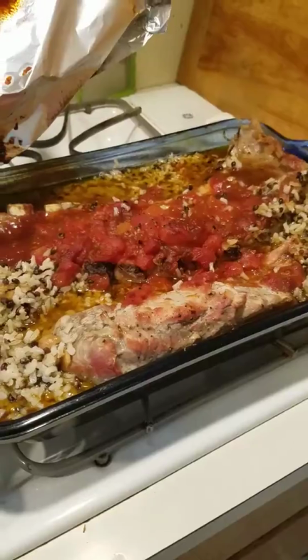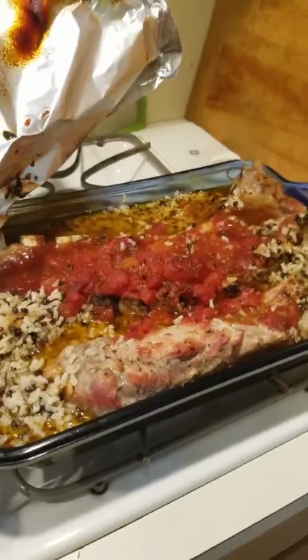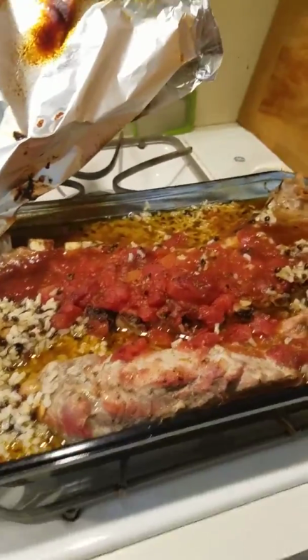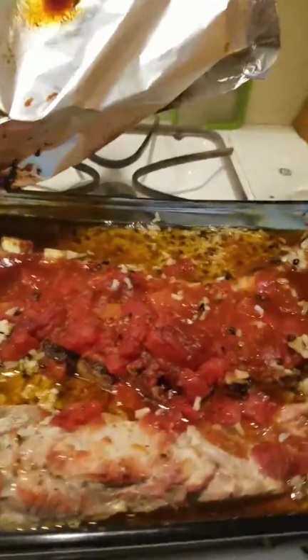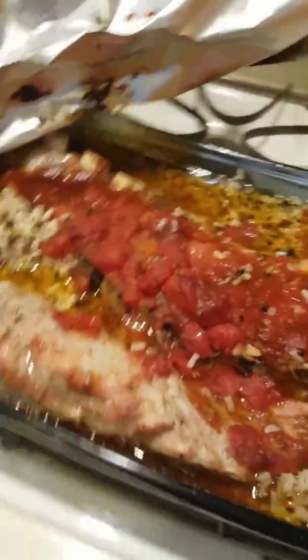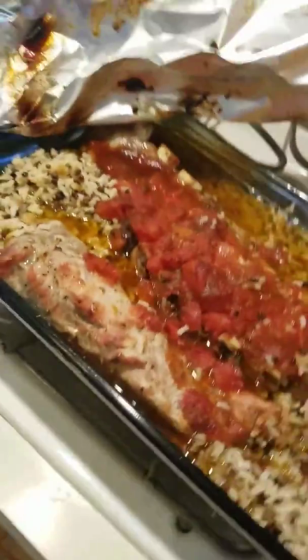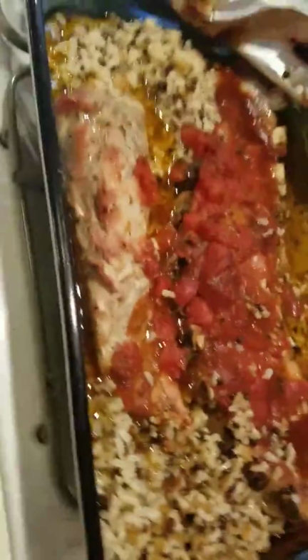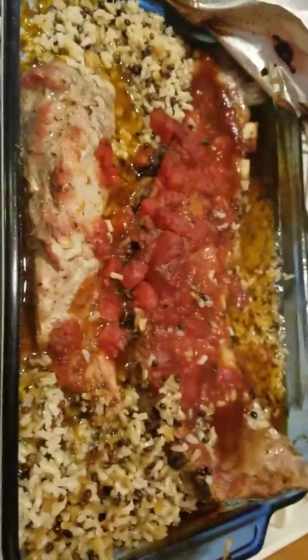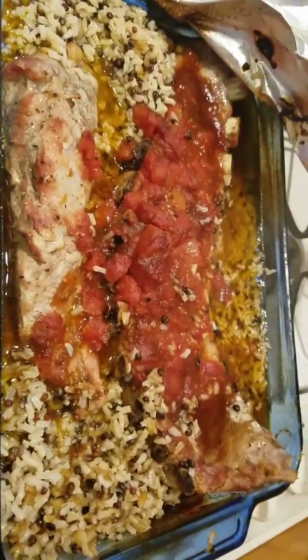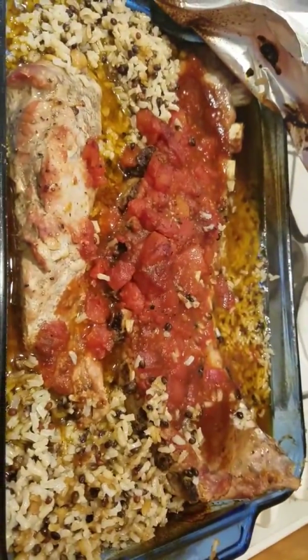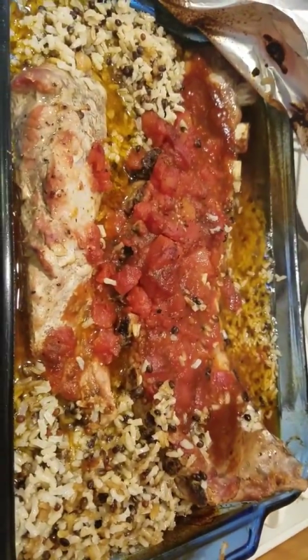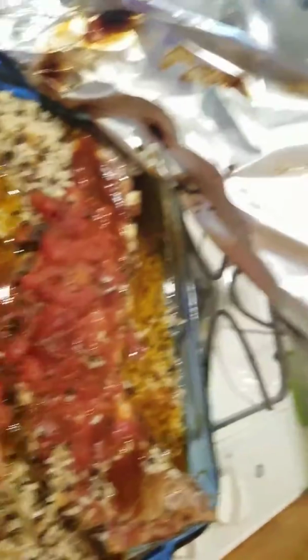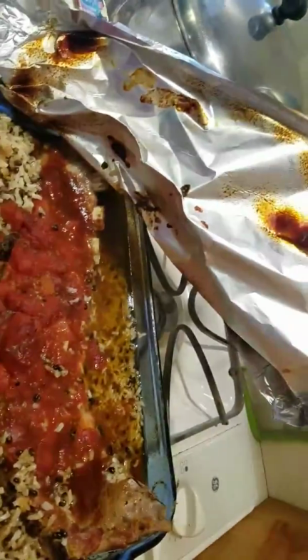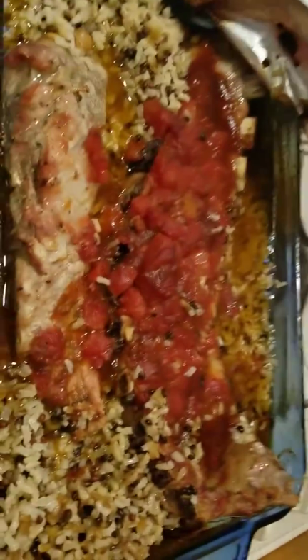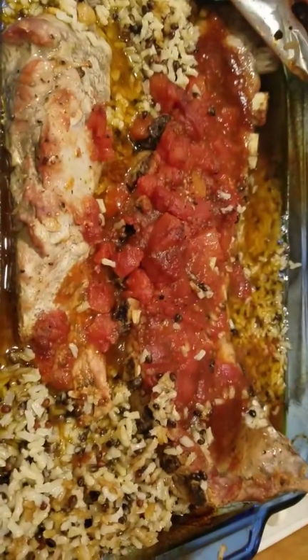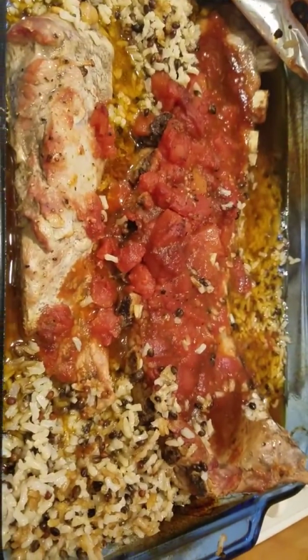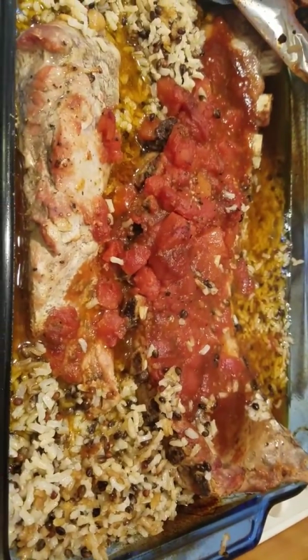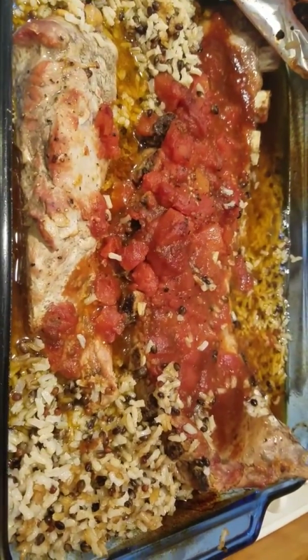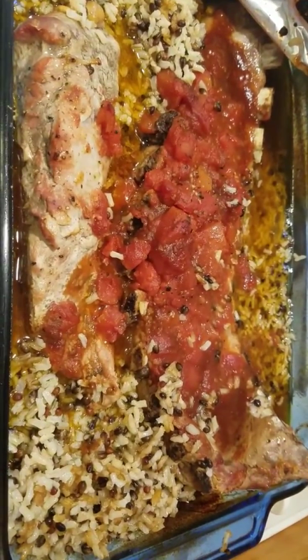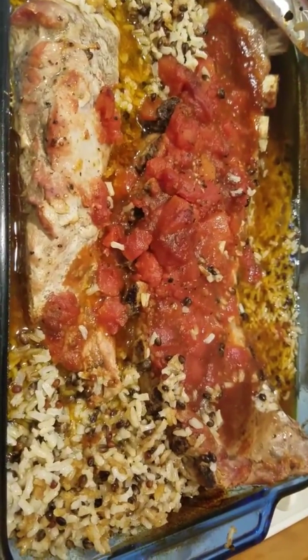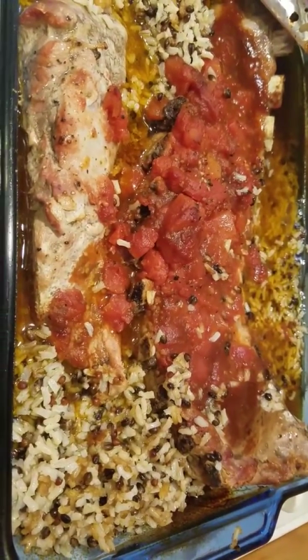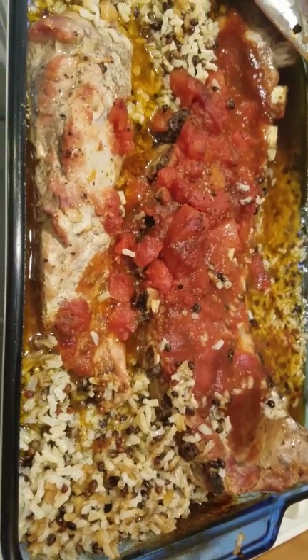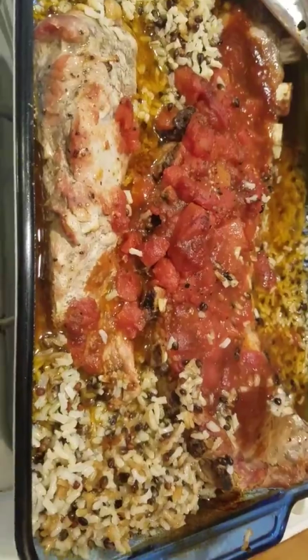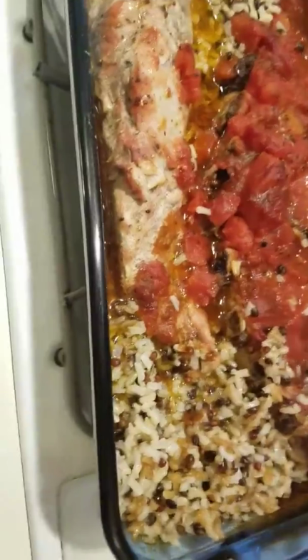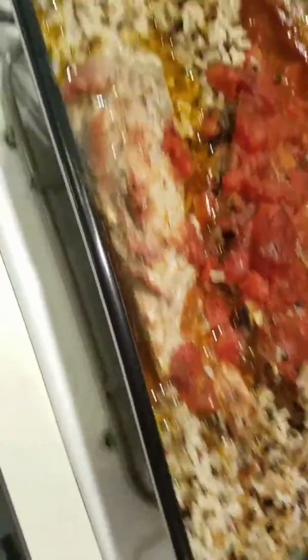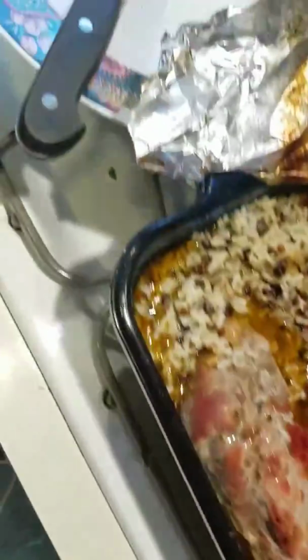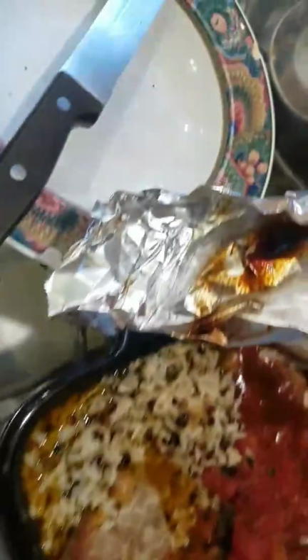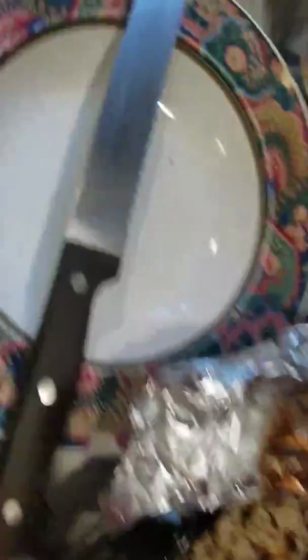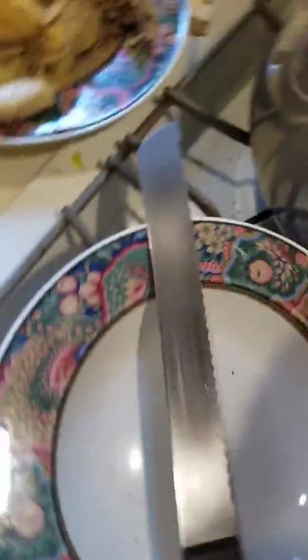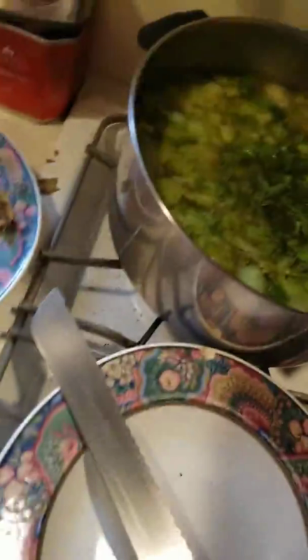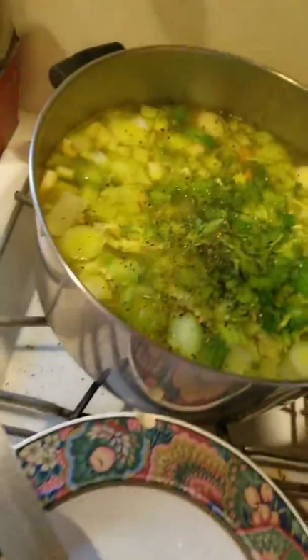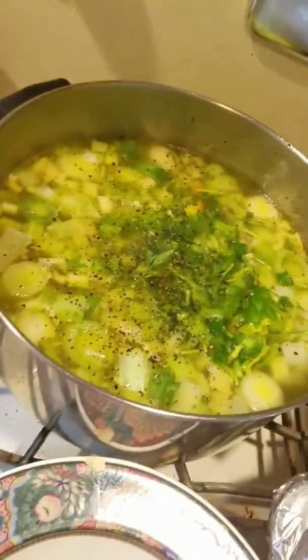Okay, Step 7. I took the rice that was done and put it in the tray here. I've got my aluminum foil, I'm going to put it over and wait for it to cool, and when it cools I'll put it in the refrigerator downstairs.